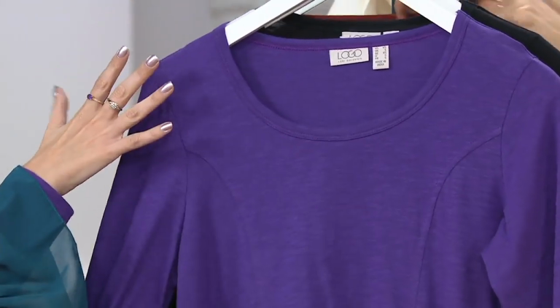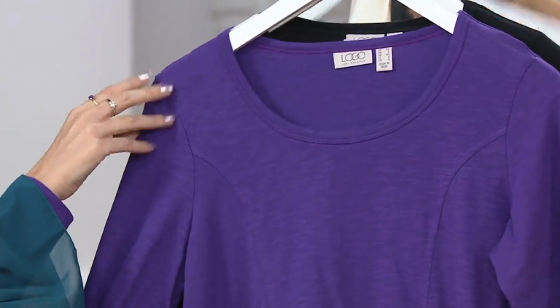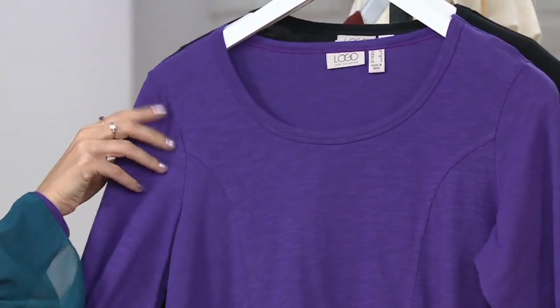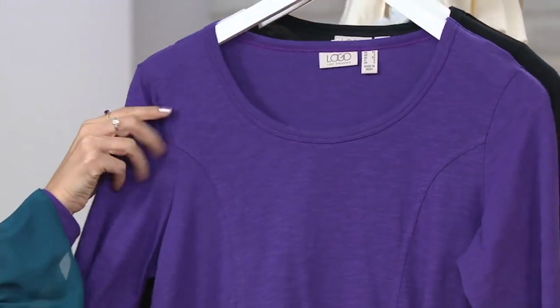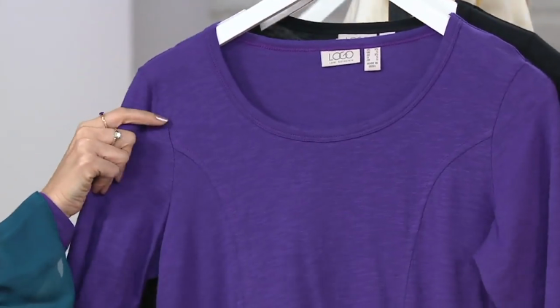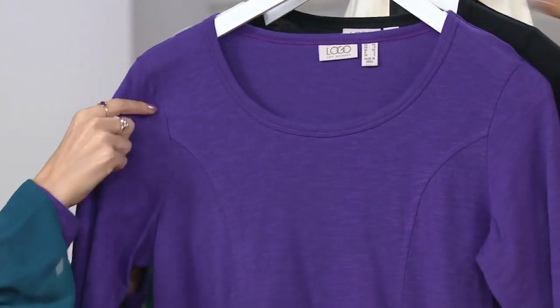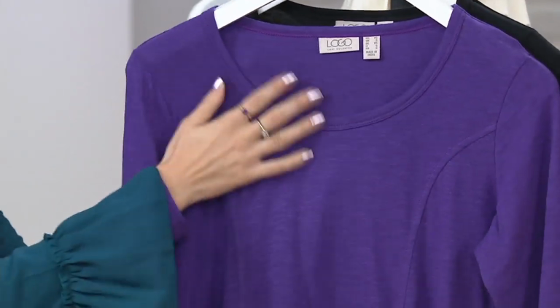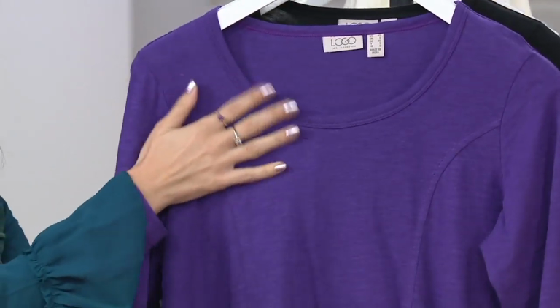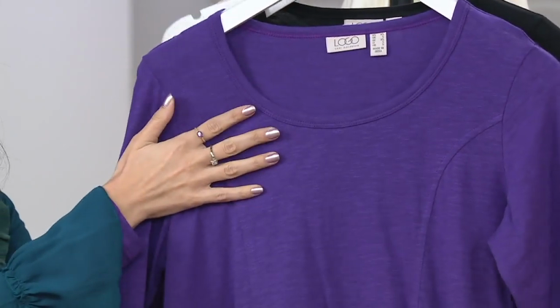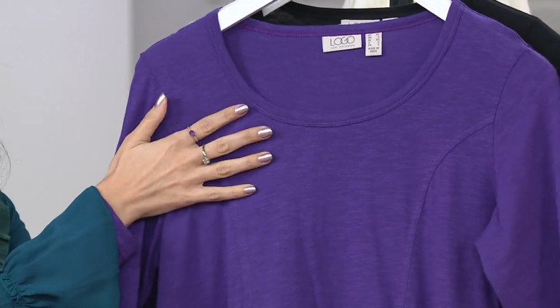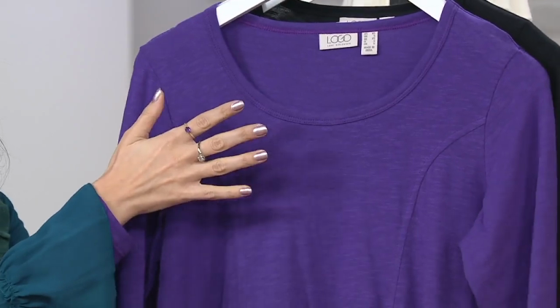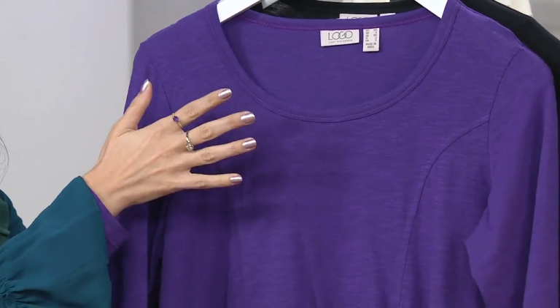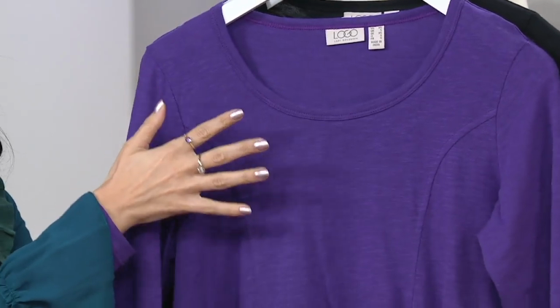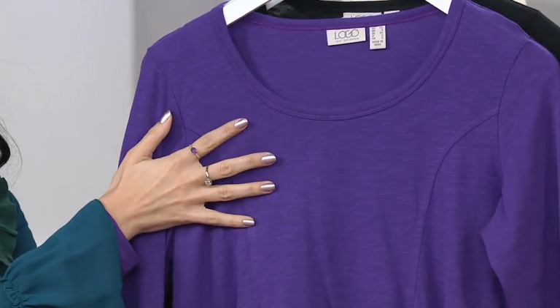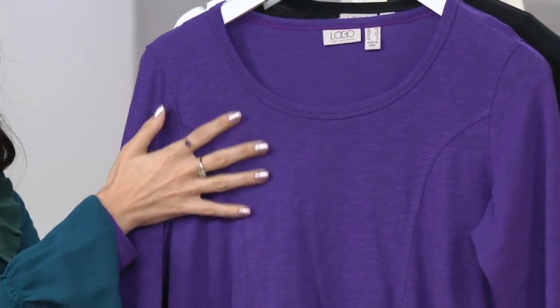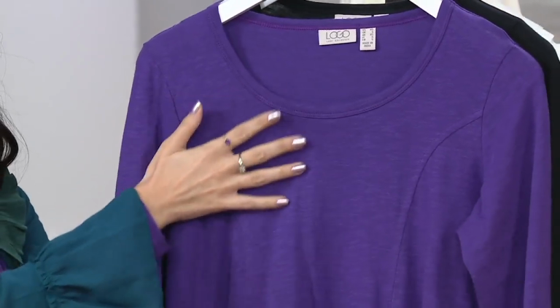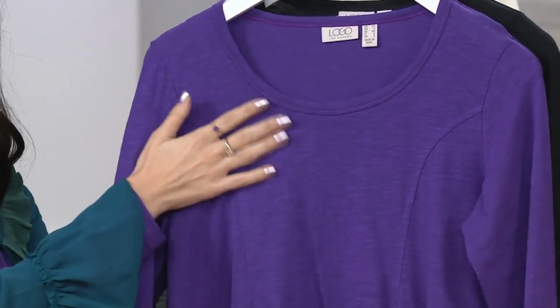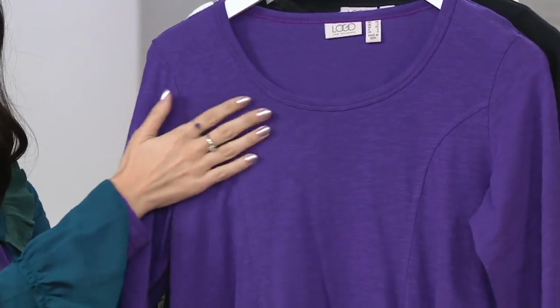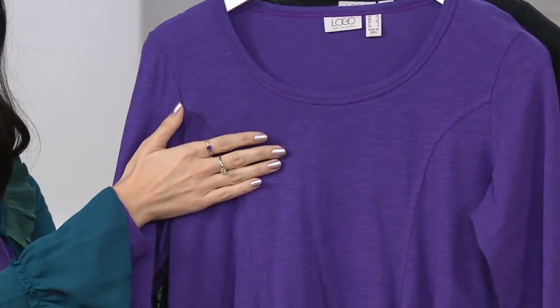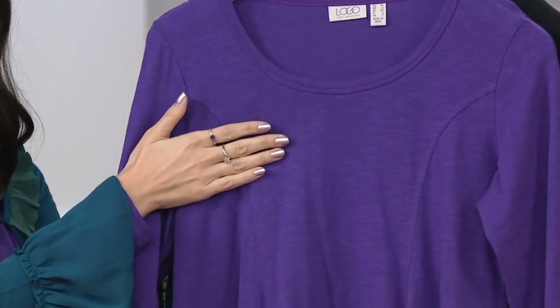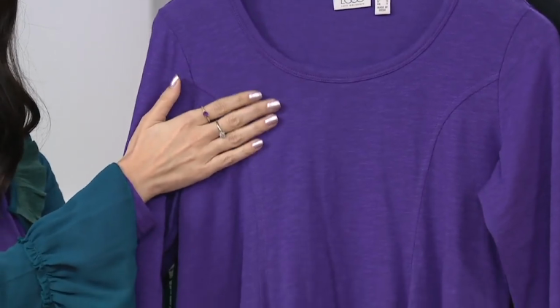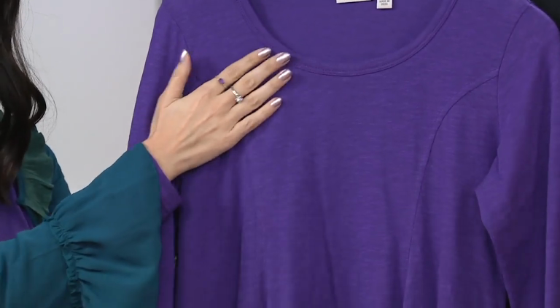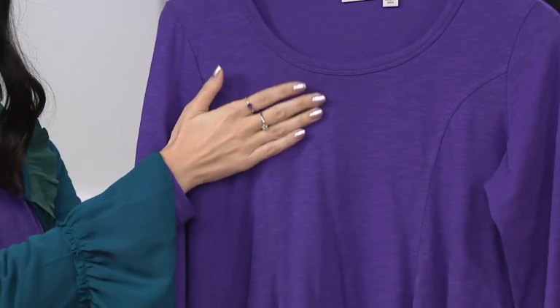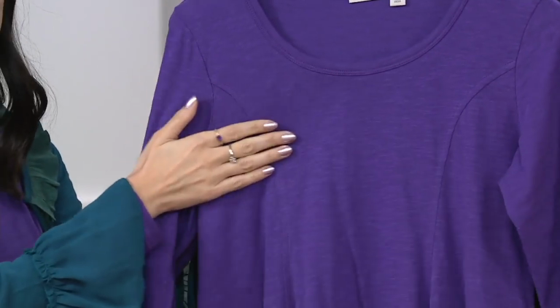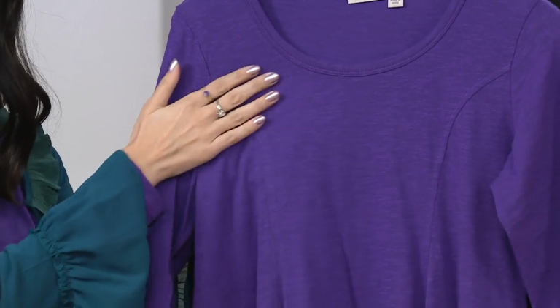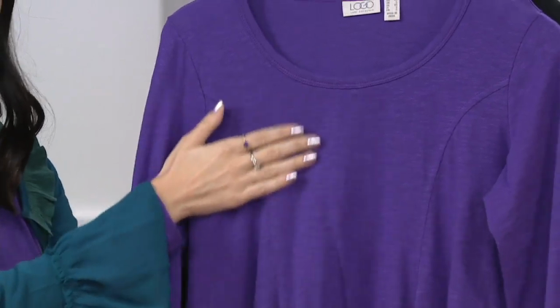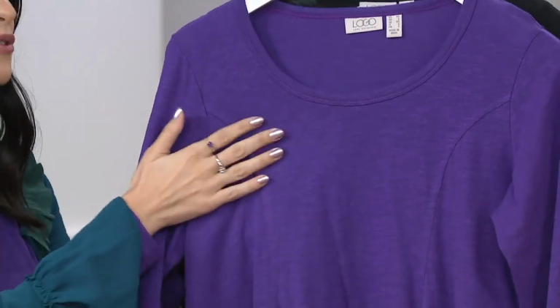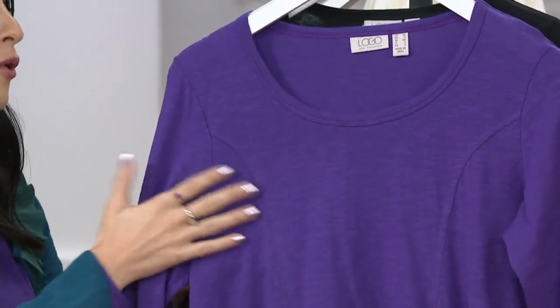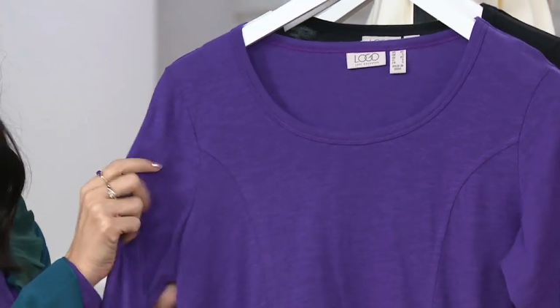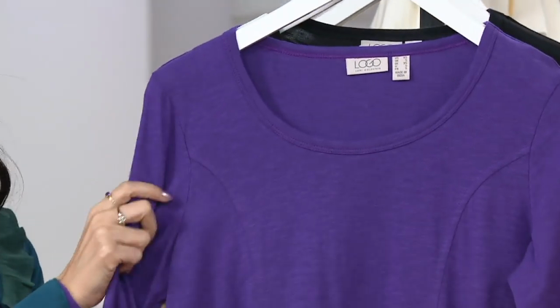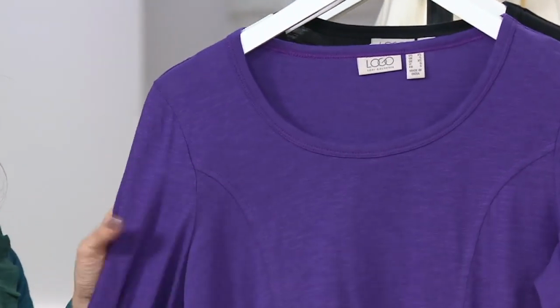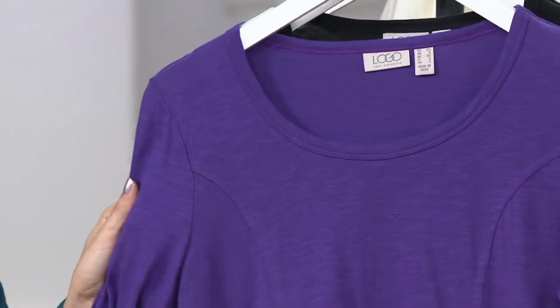That cool handkerchief hemline is just so flattering on all of us, and the scoop neck is not too low. This cotton slub is definitely not that tissue weight — it's a little thicker than some of our other cotton slubs, so perfect for right now and moving forward into those cooler days.